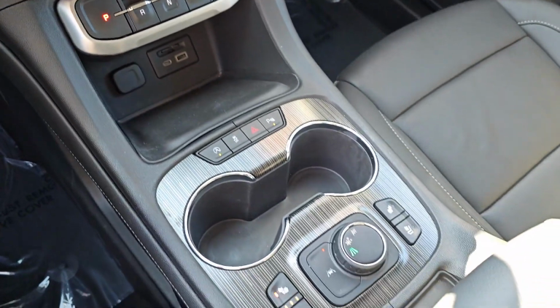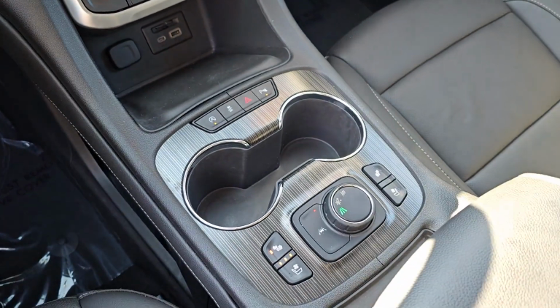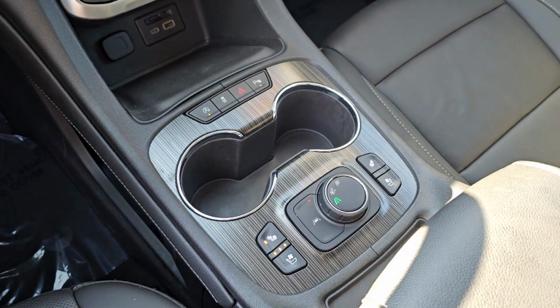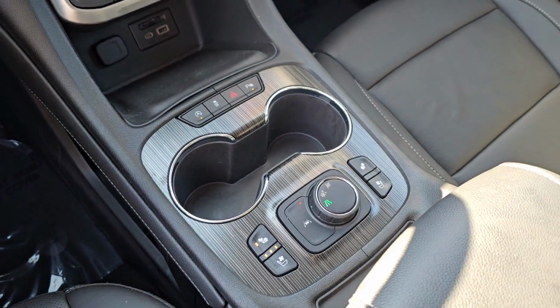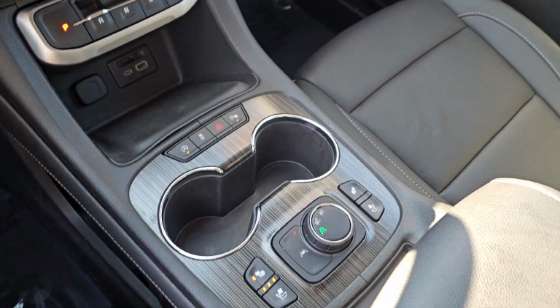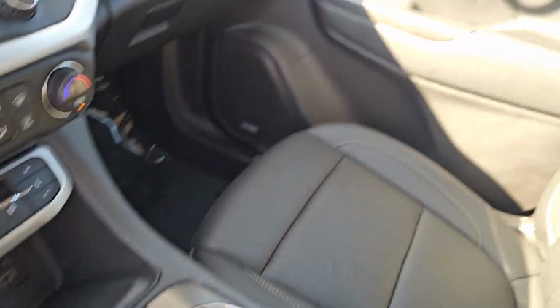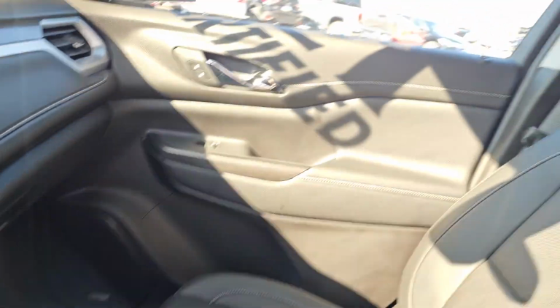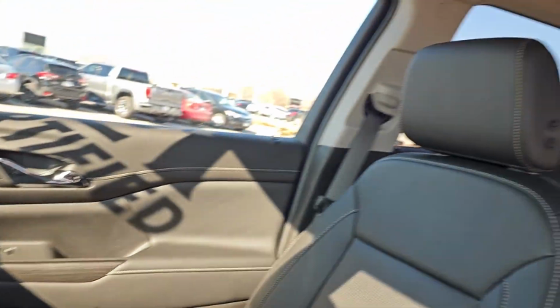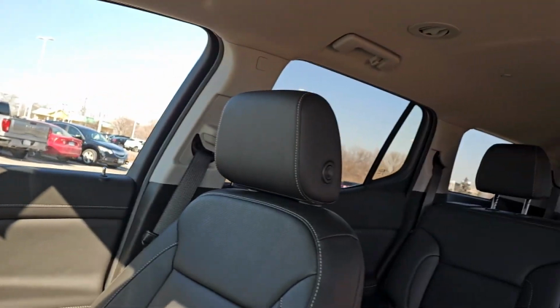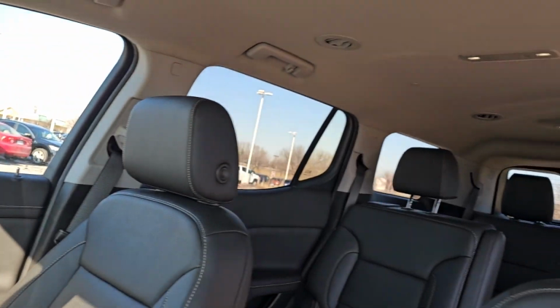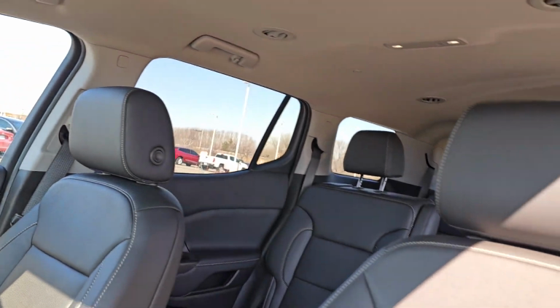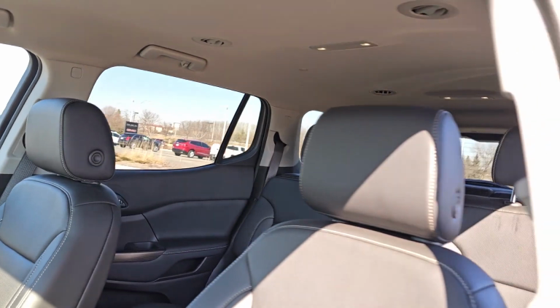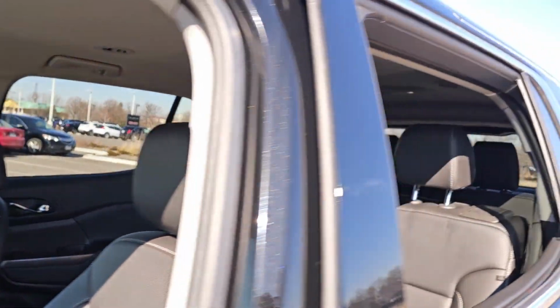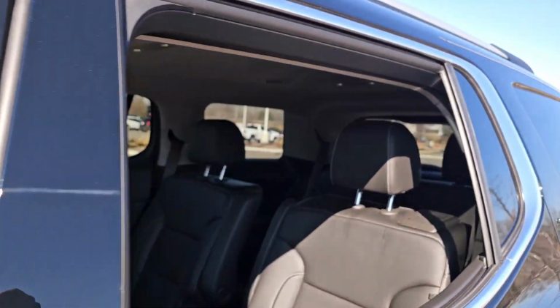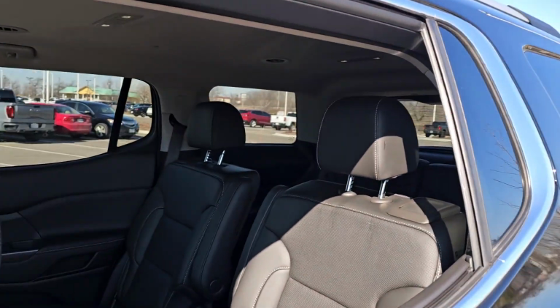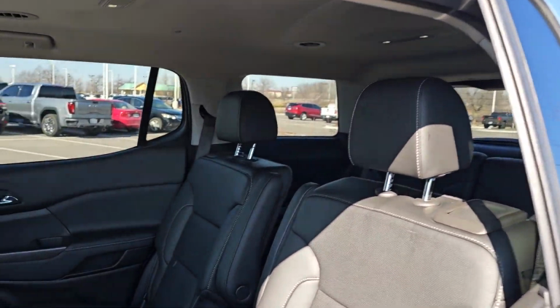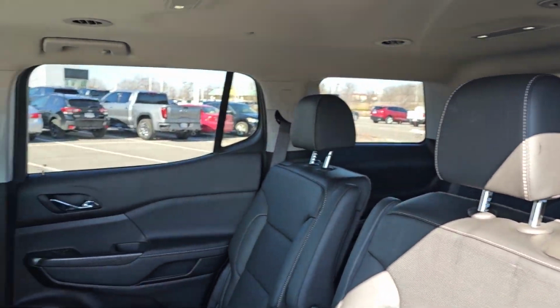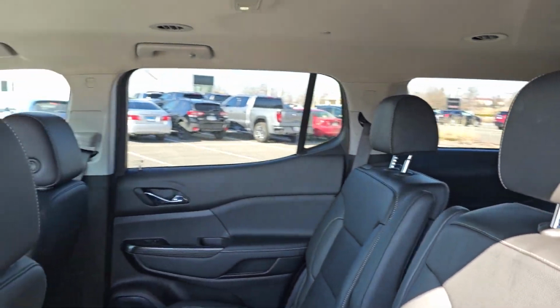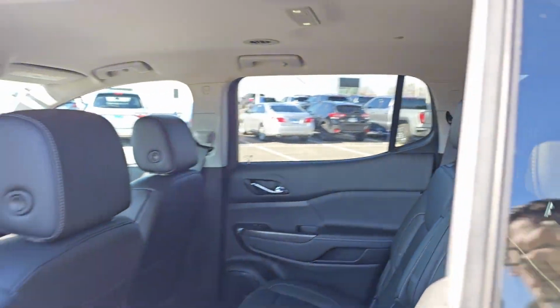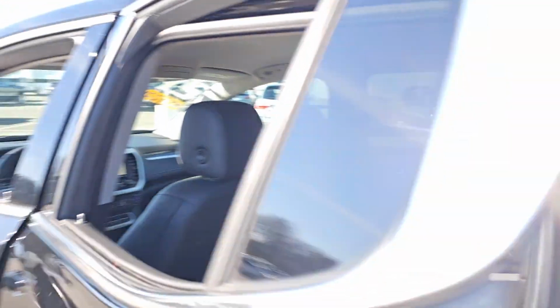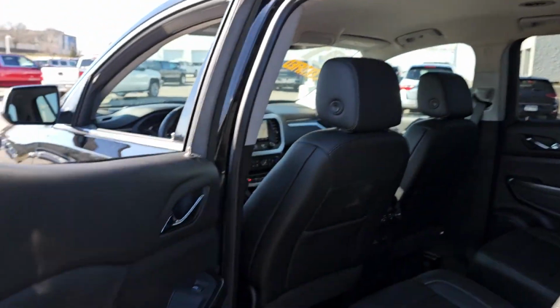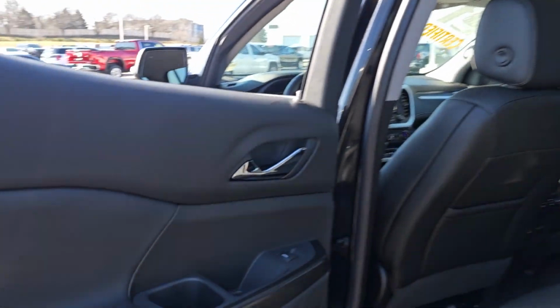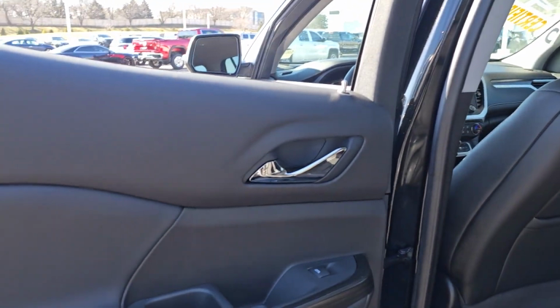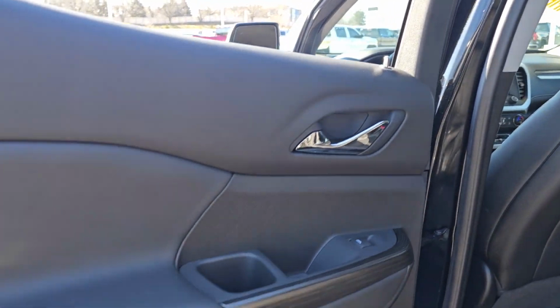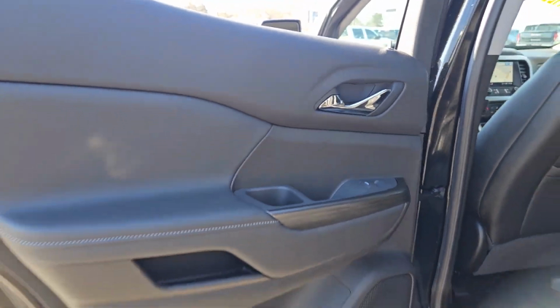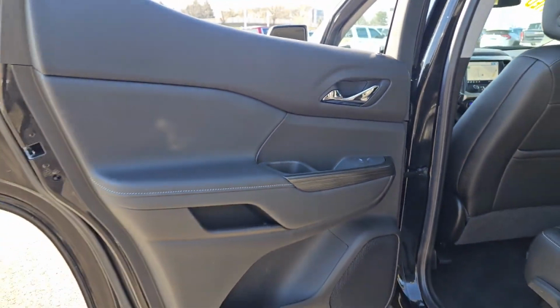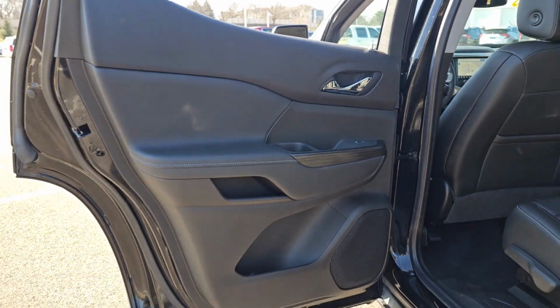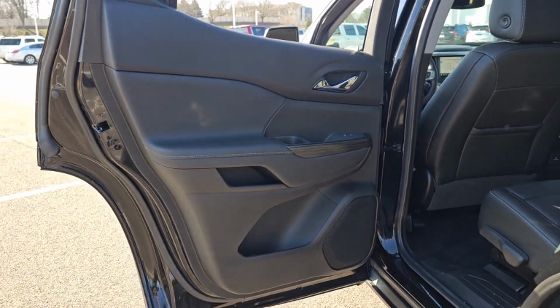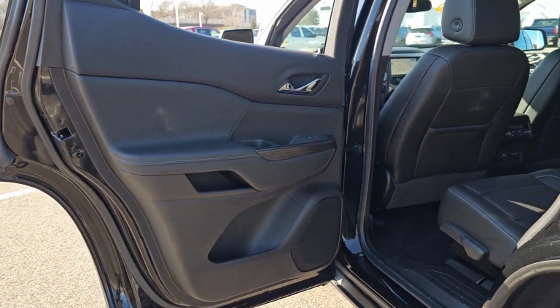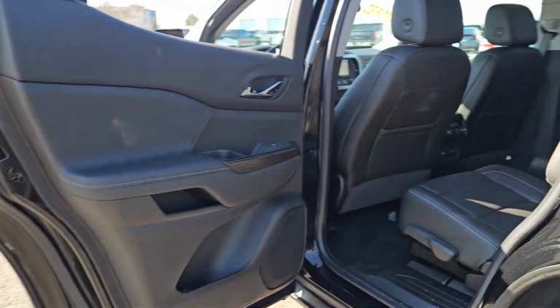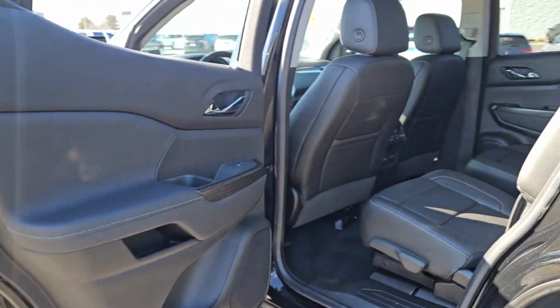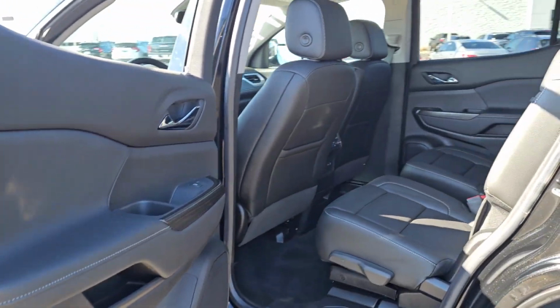Comfort and safety blend with brawny versatility in this ruggedly stylish Acadia. See for yourself when you take it out for a test drive. Our professional staff looks forward to giving you excellent service.